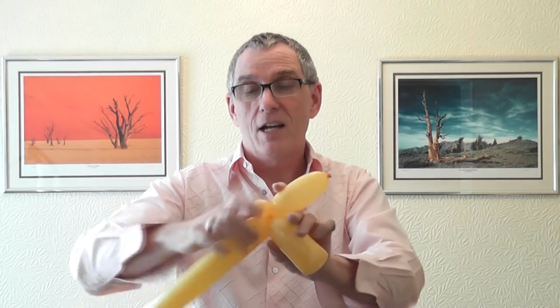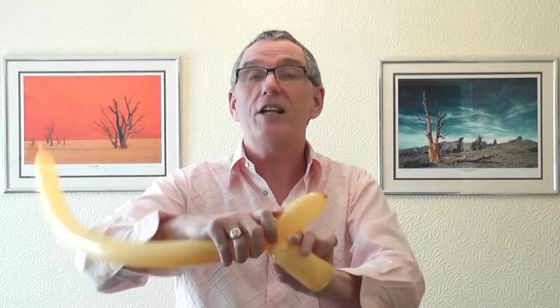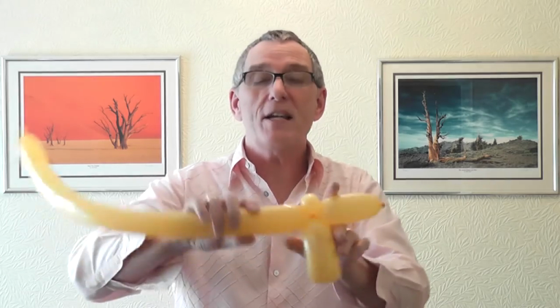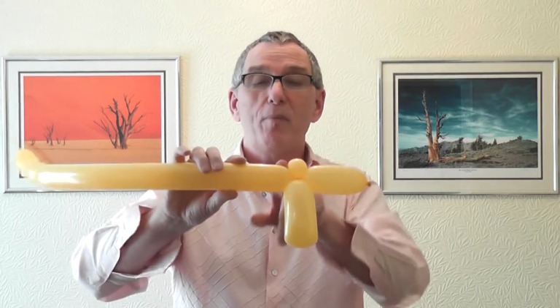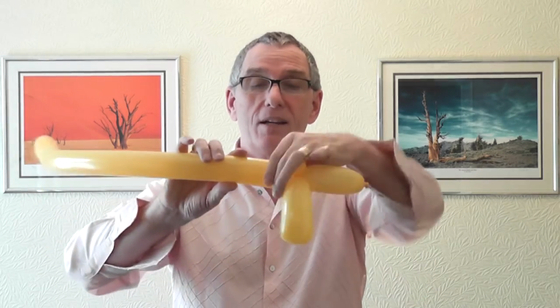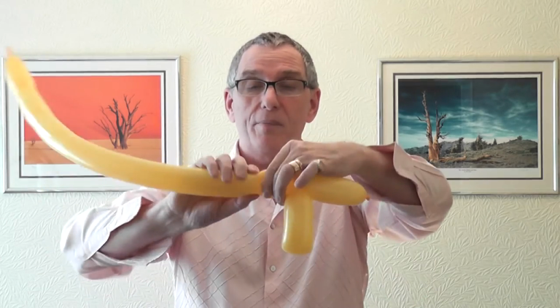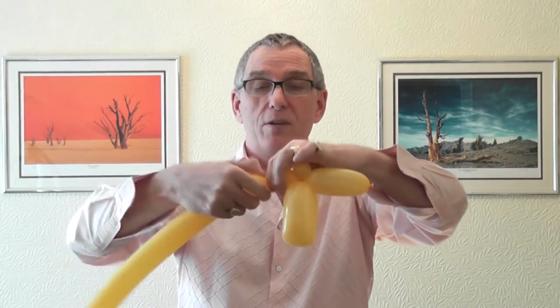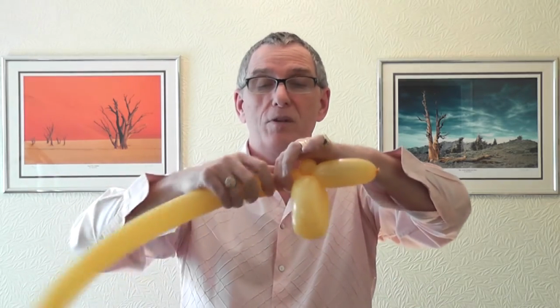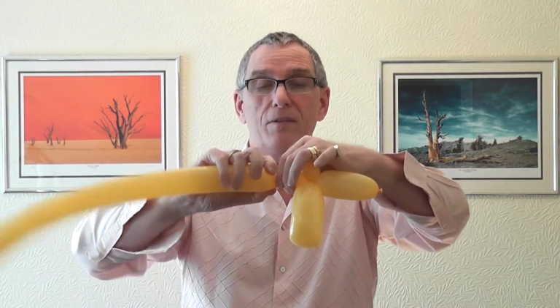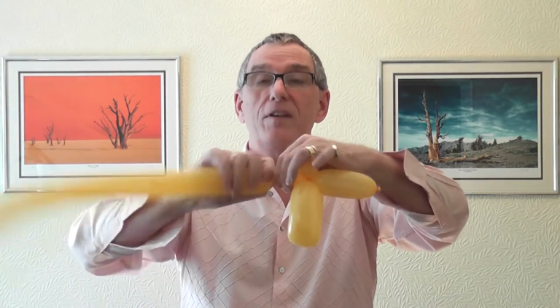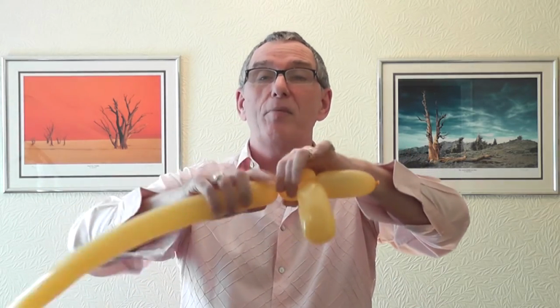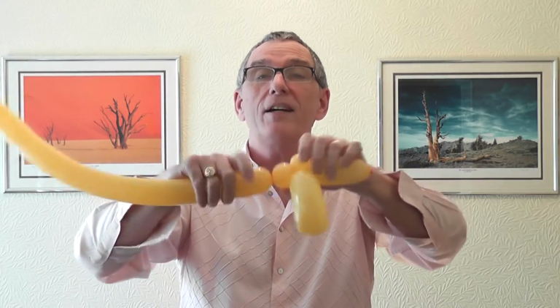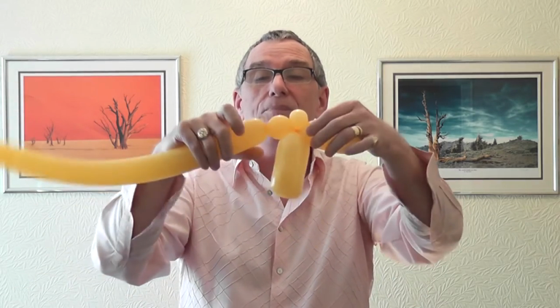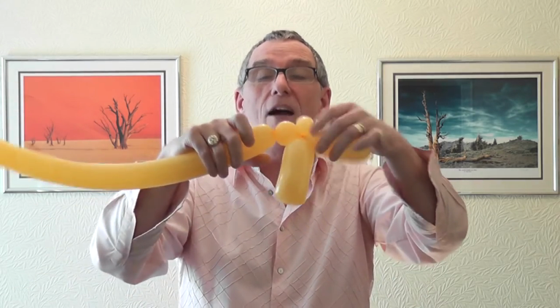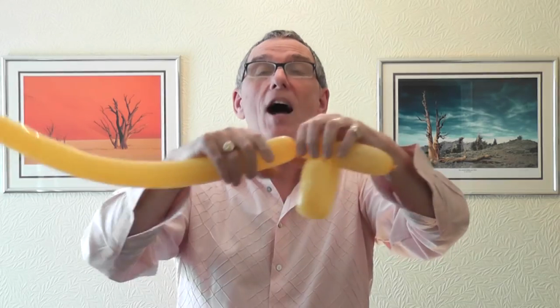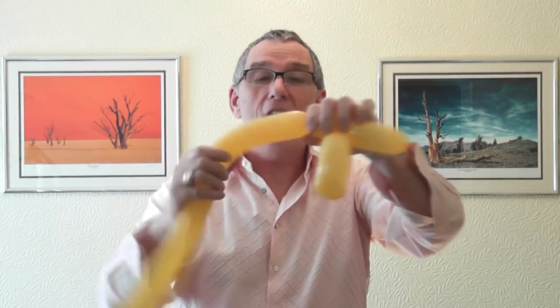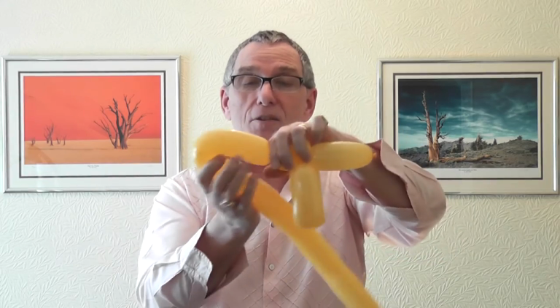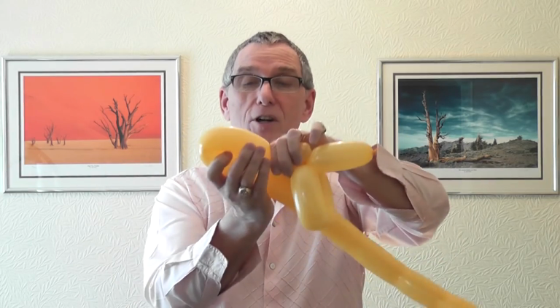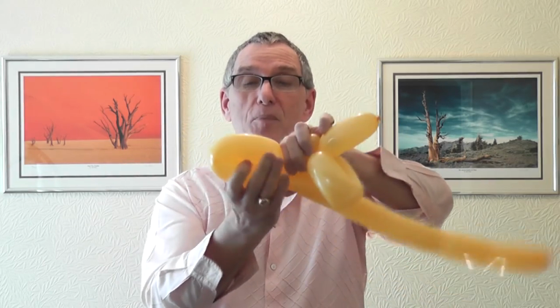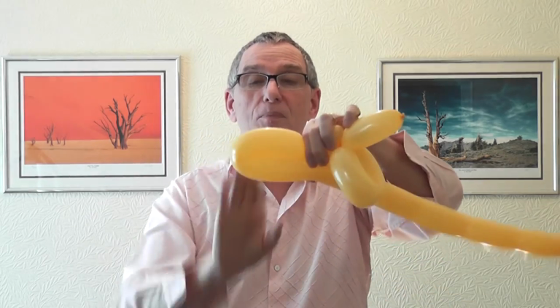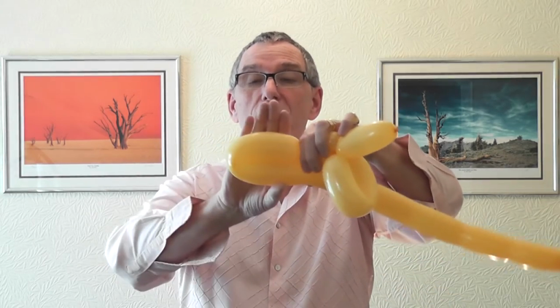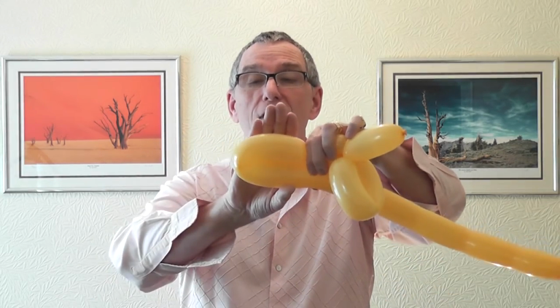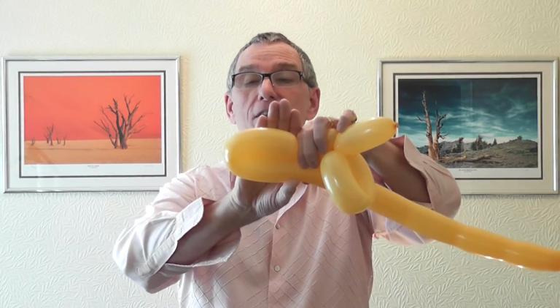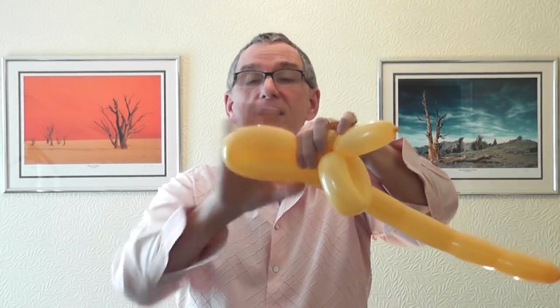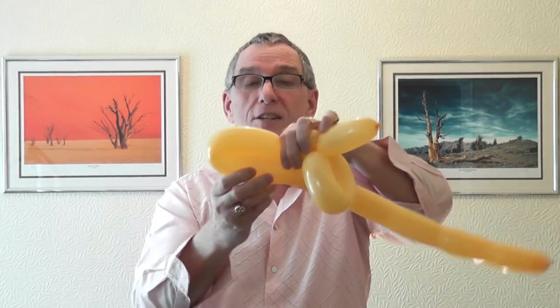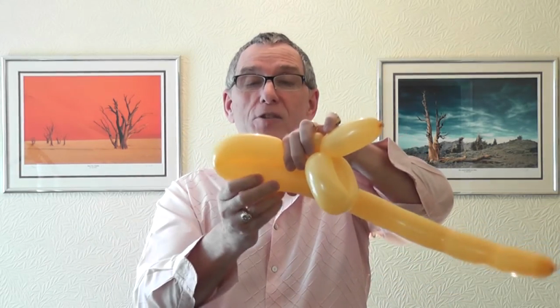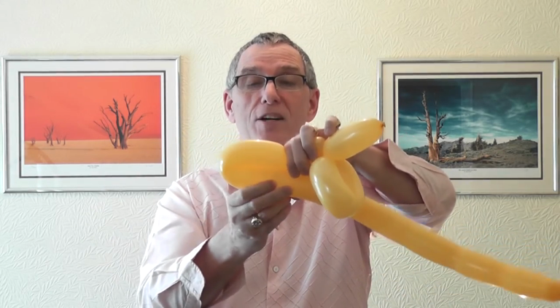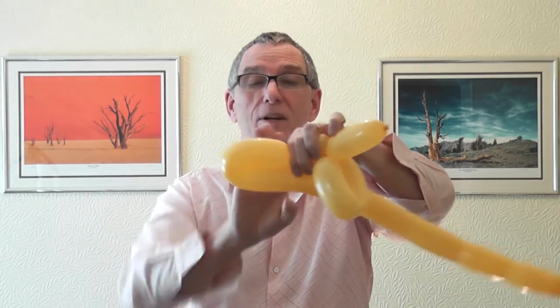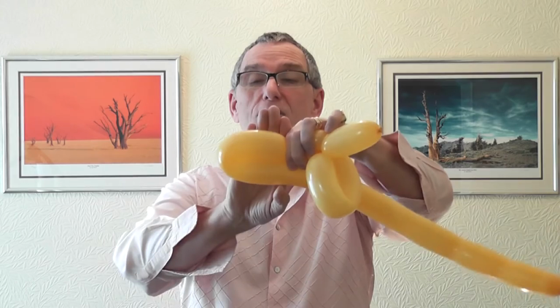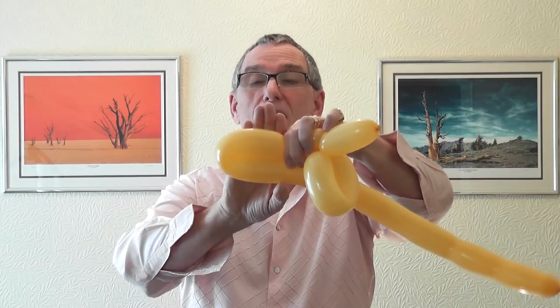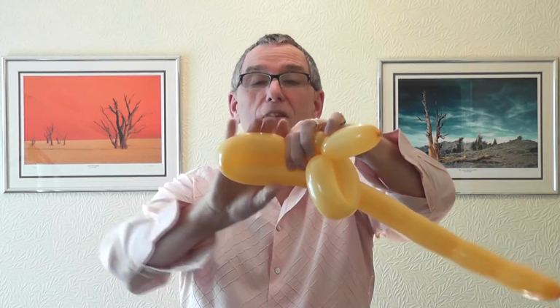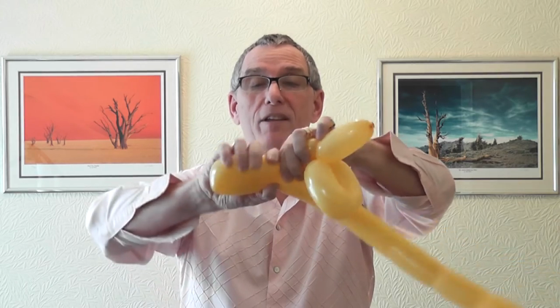You need a spacer bubble here, so a two or three finger bubble there. Another five finger — that's six, that's a little bit too much — so go back to about five there.